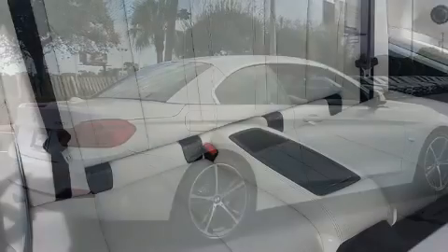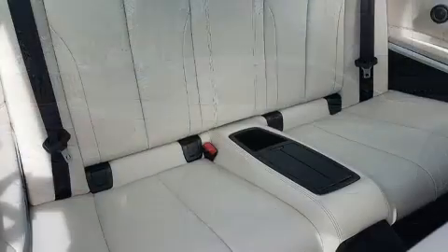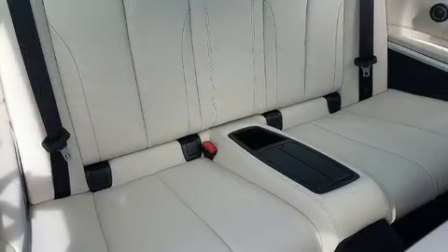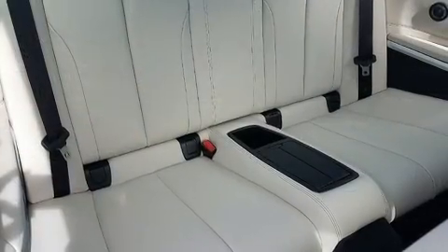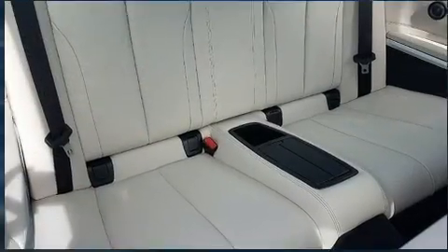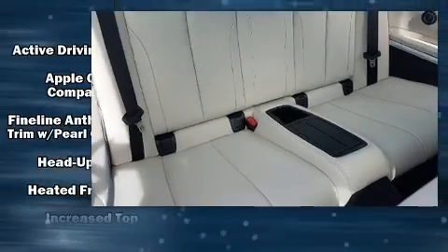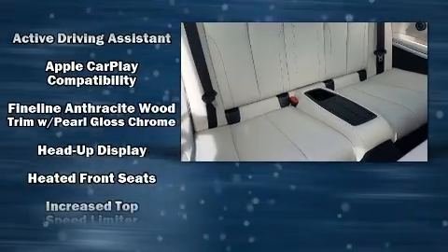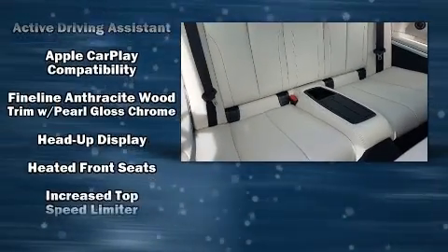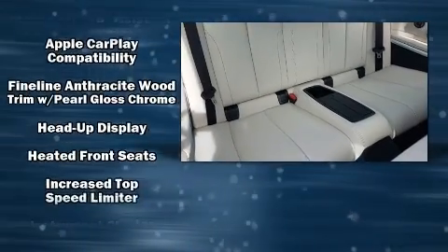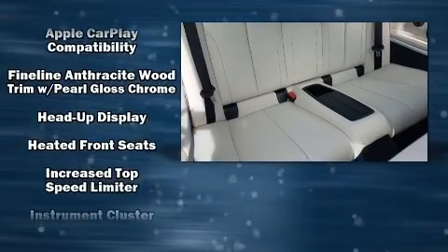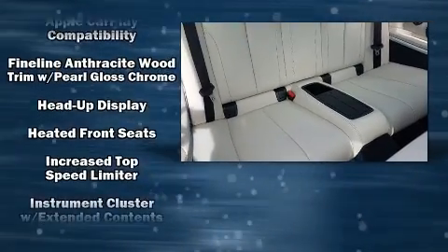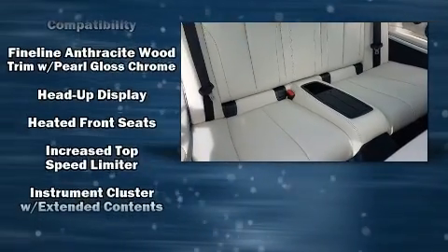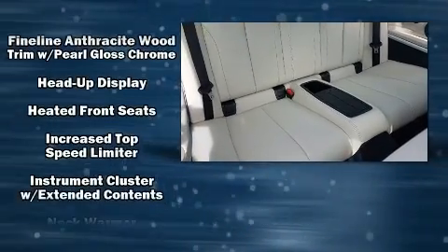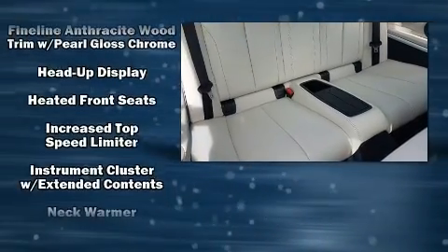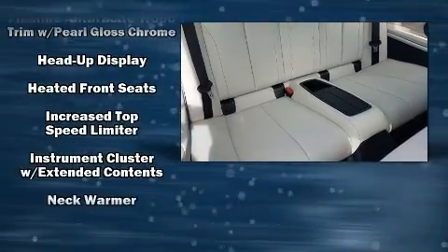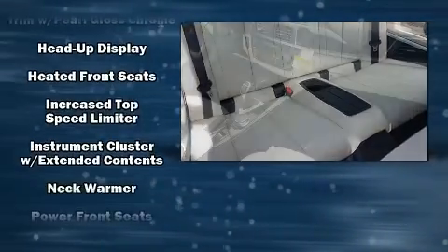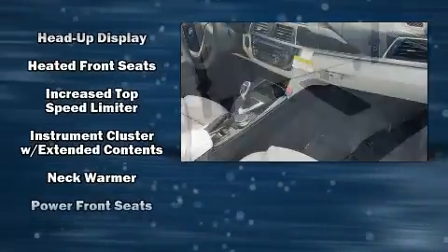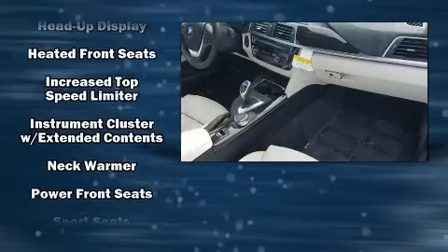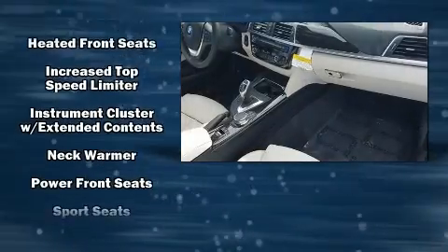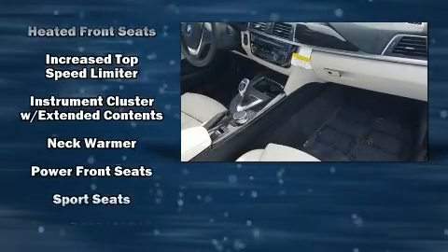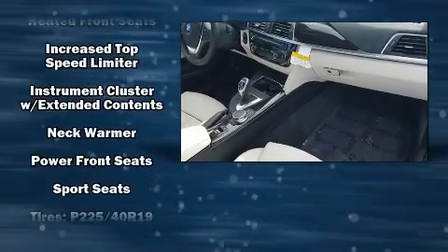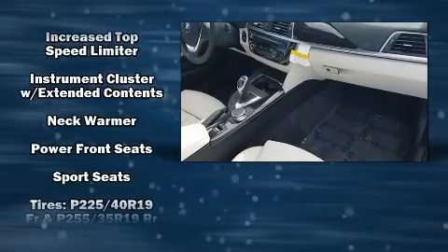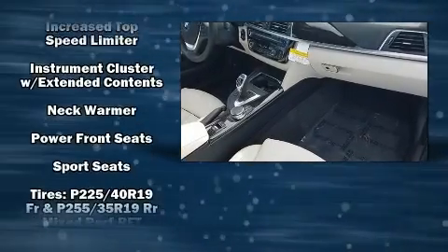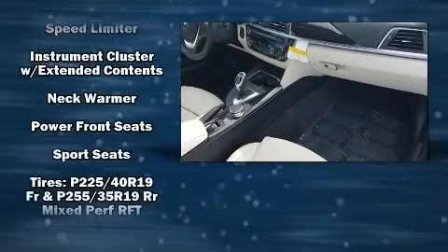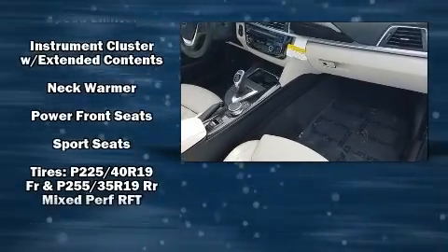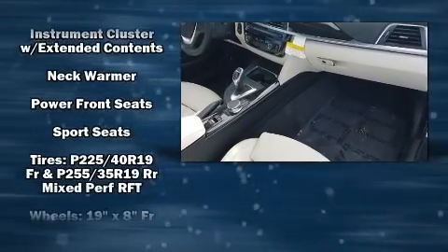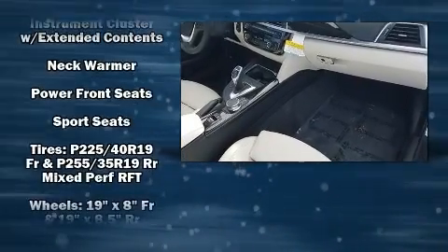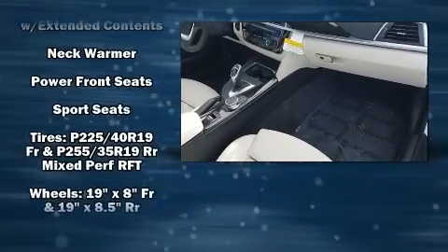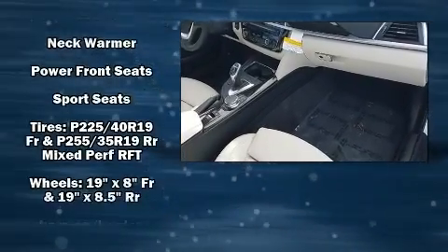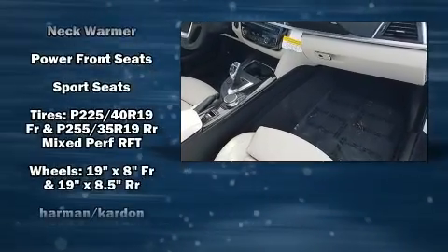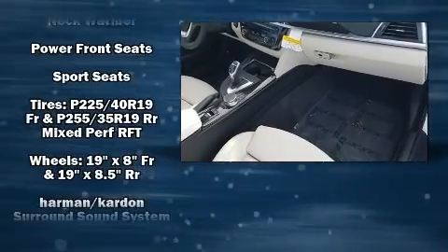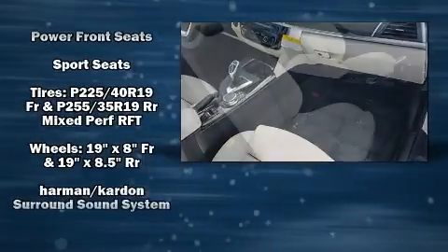BMW also prioritized safety and security with features such as knee airbags, integrated rollover protection, and four-wheel disc brakes with ABS.